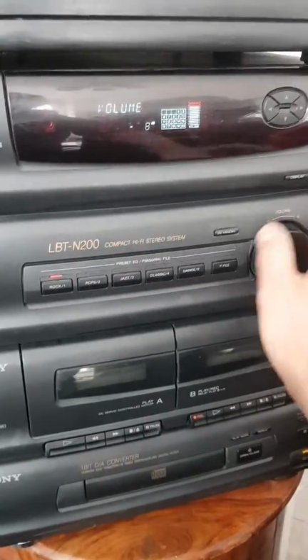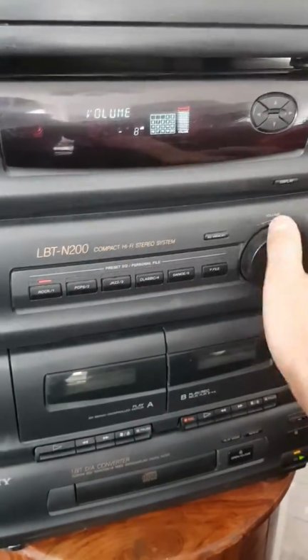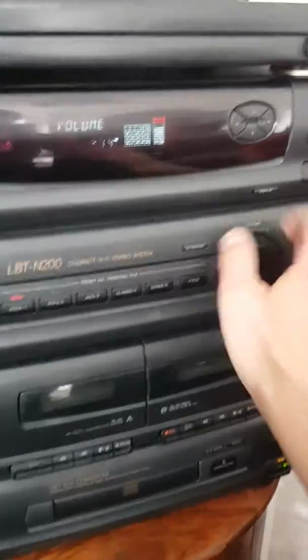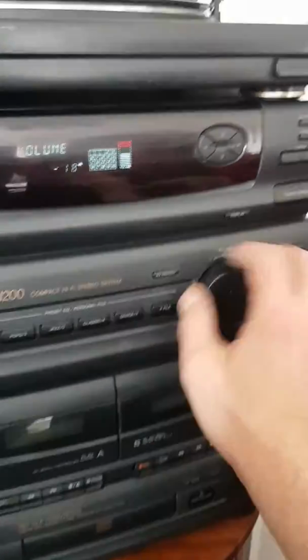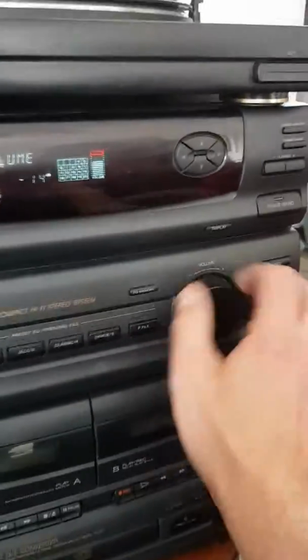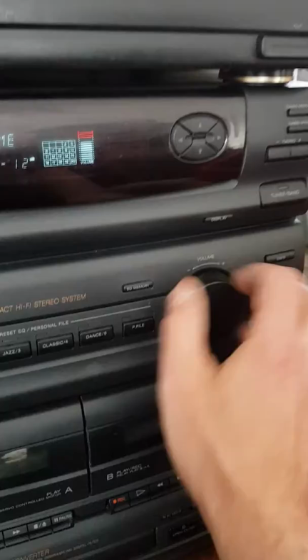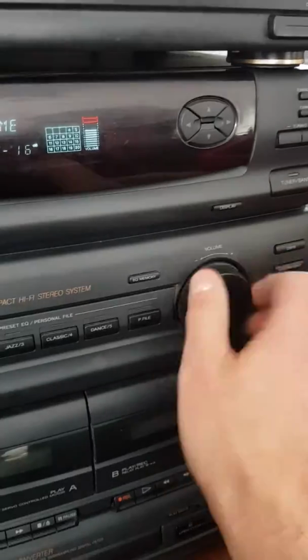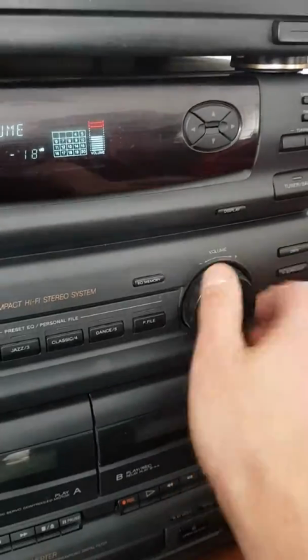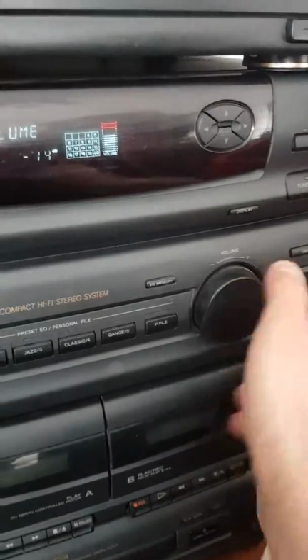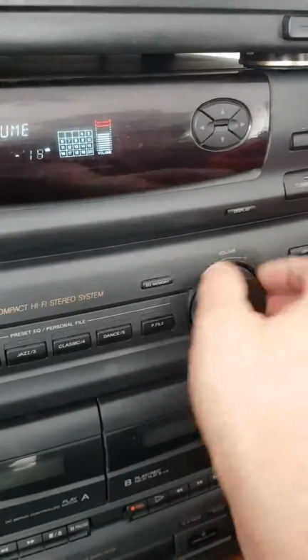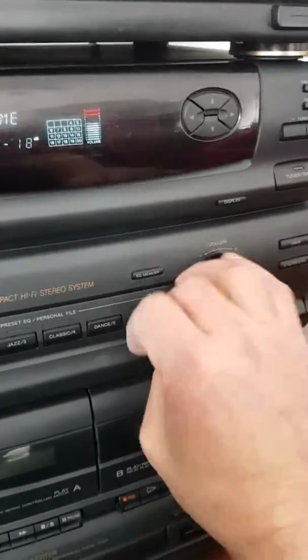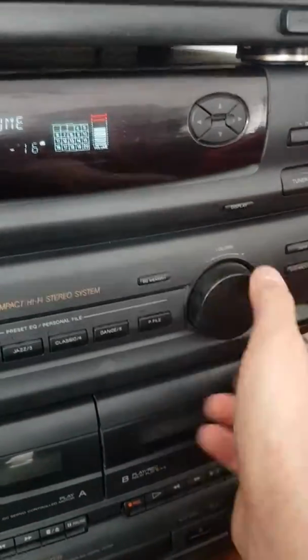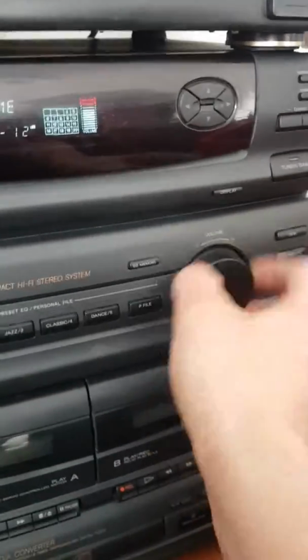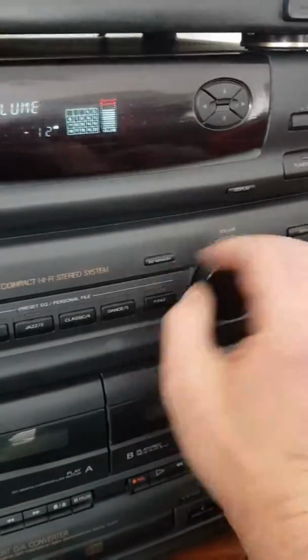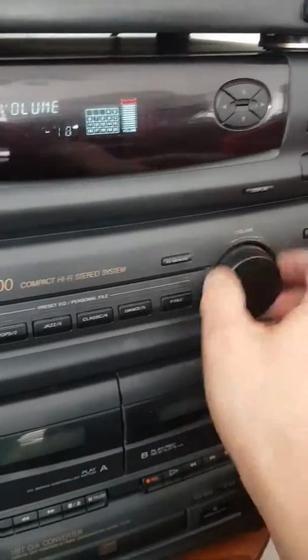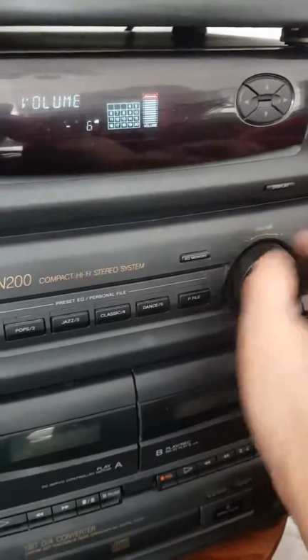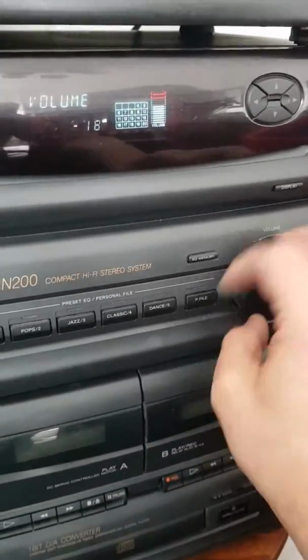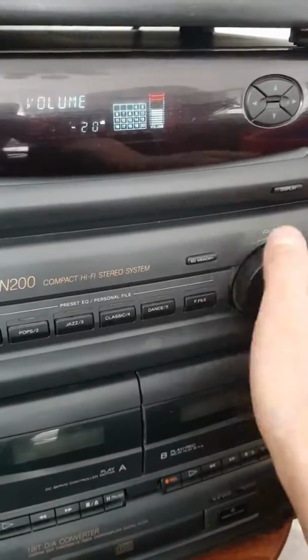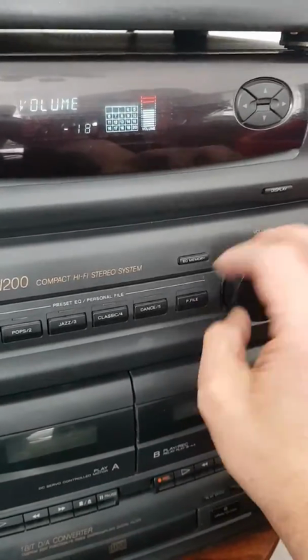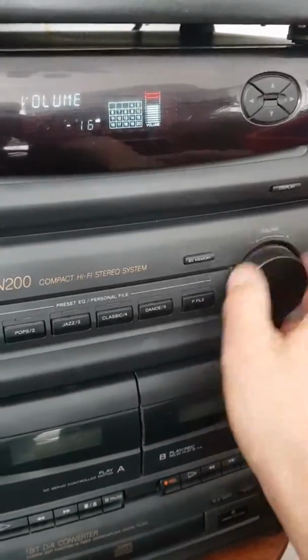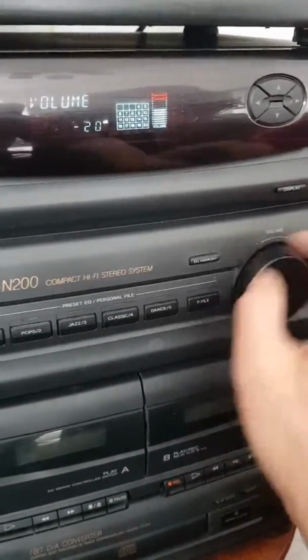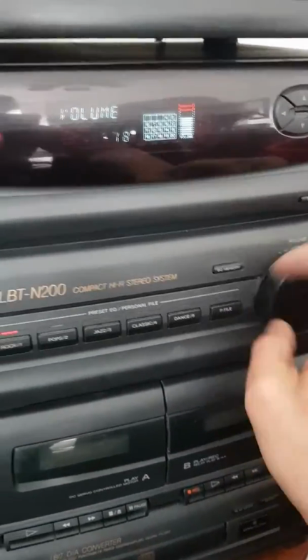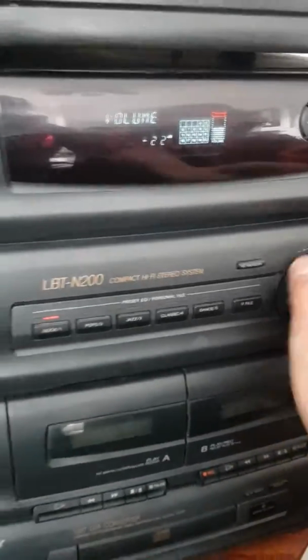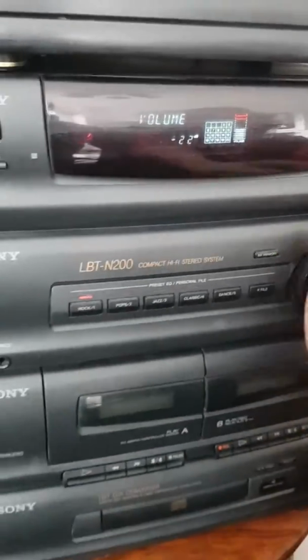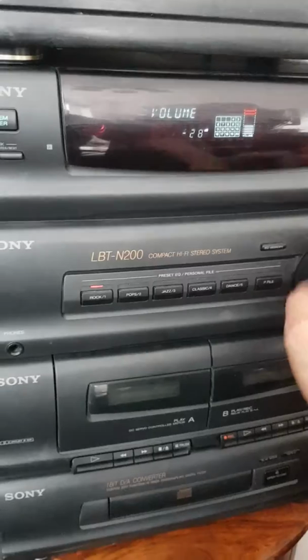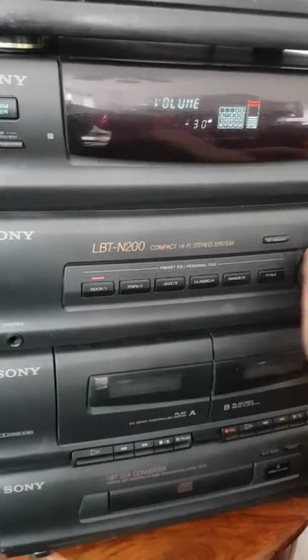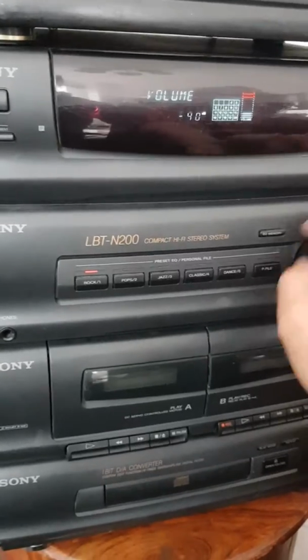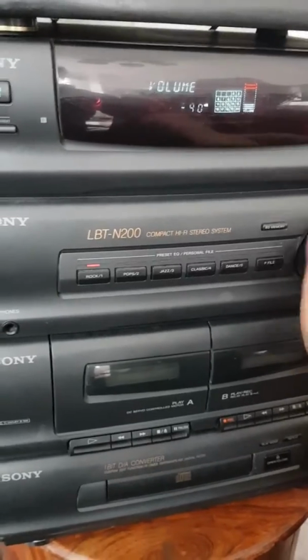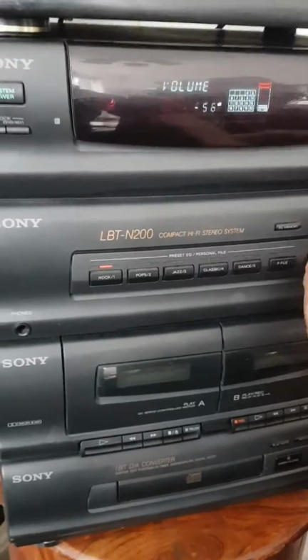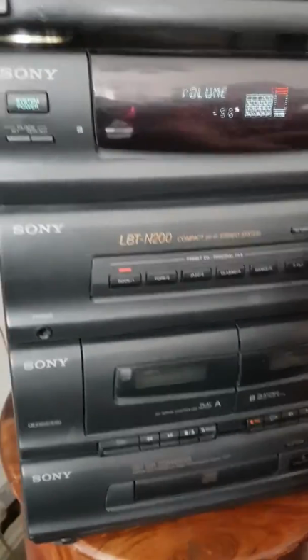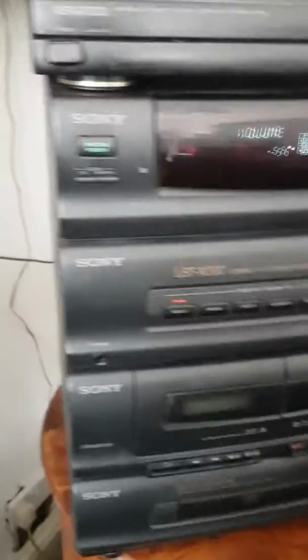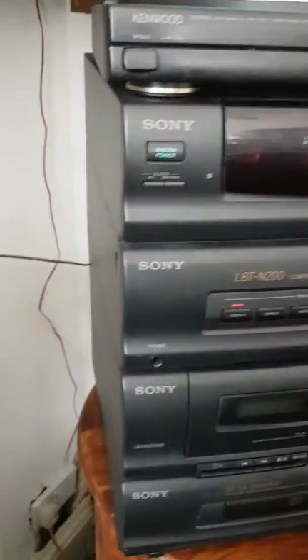Oh, there it goes. And turn it down — it's working now. The audio is coming through.